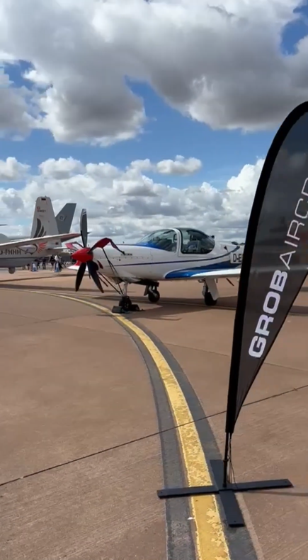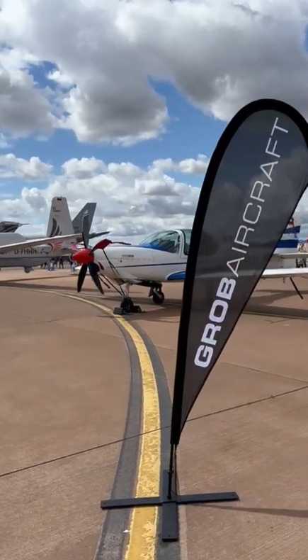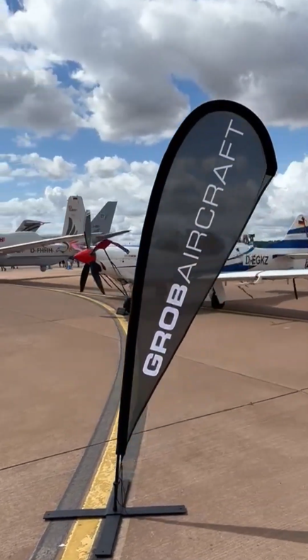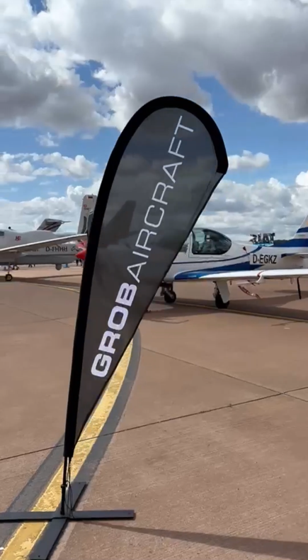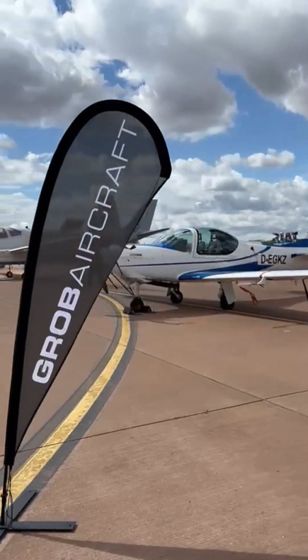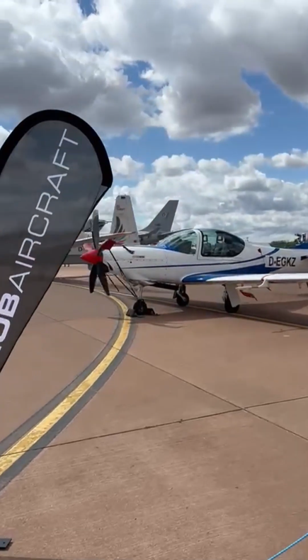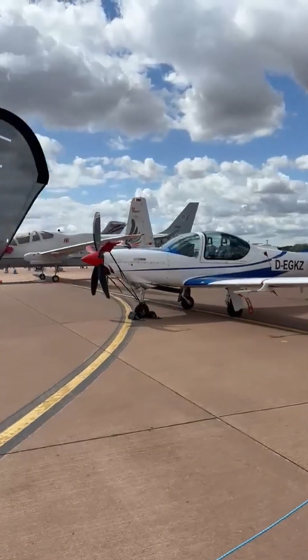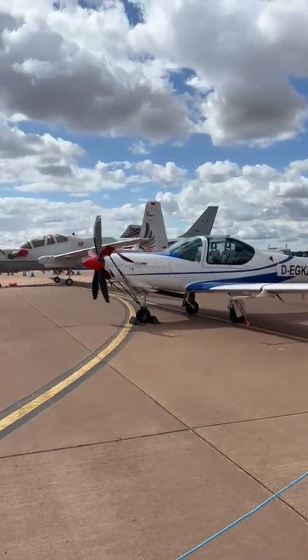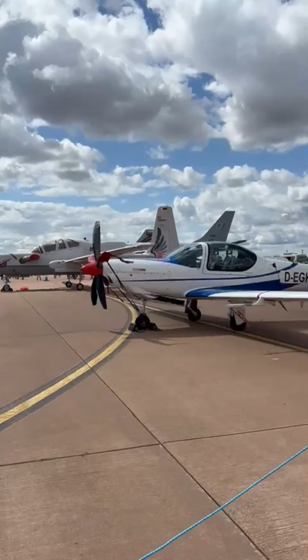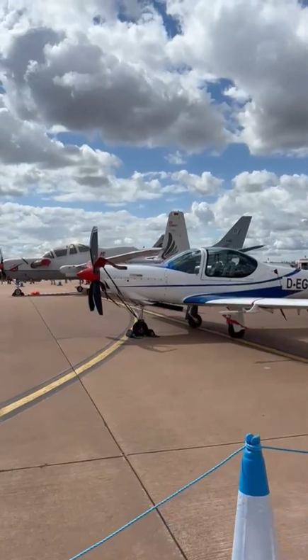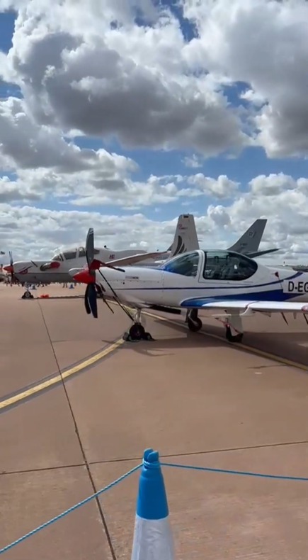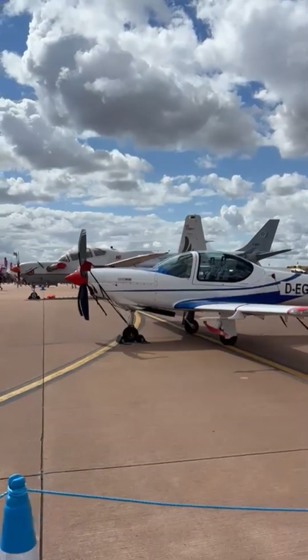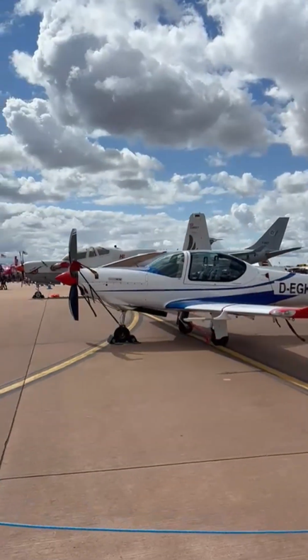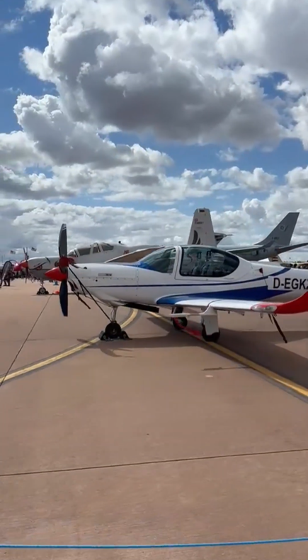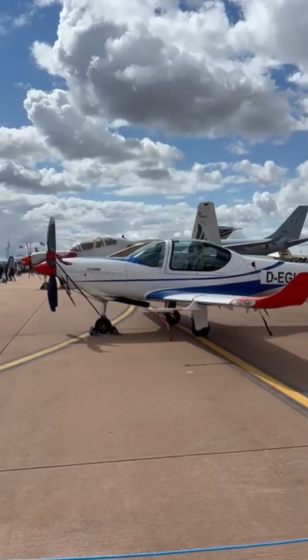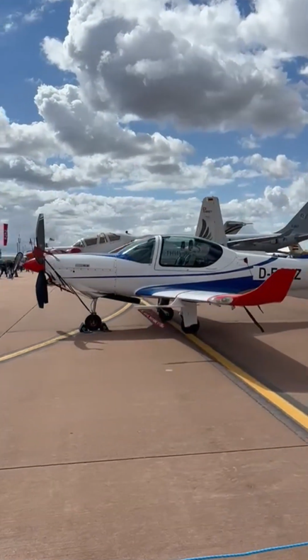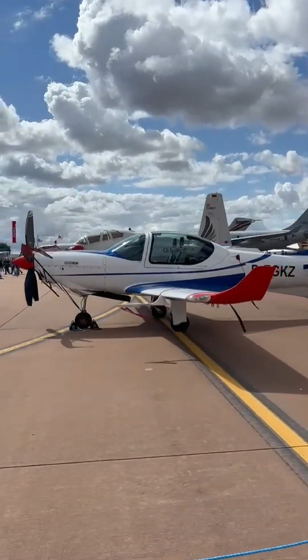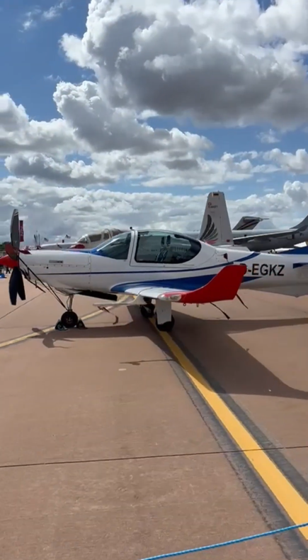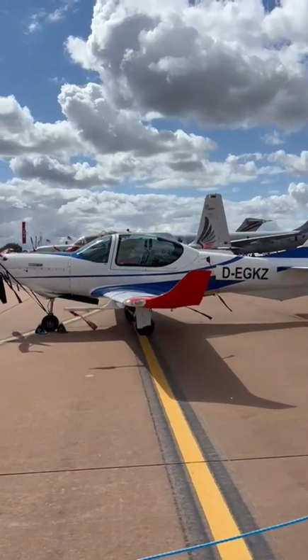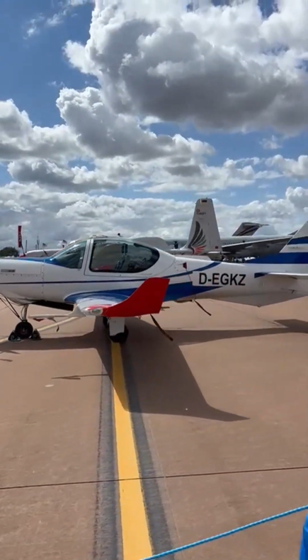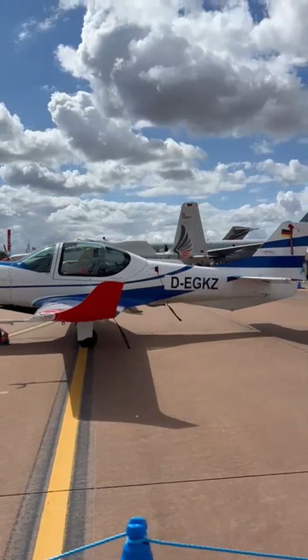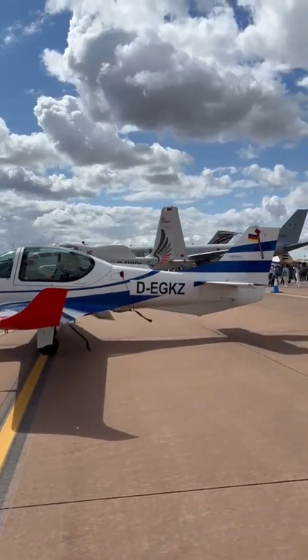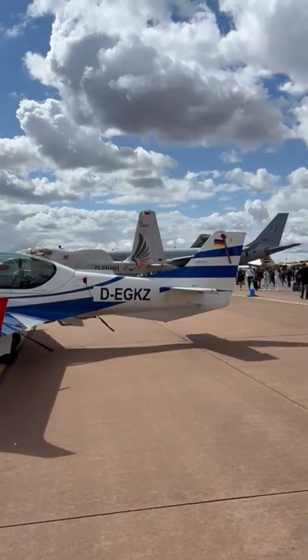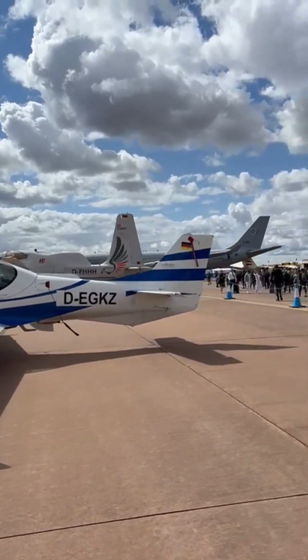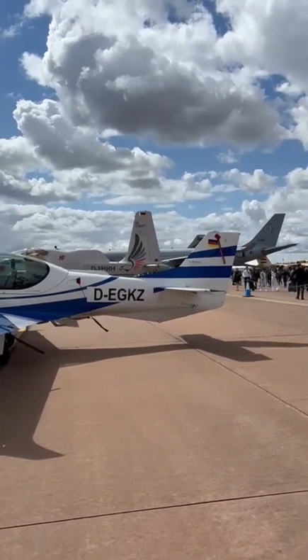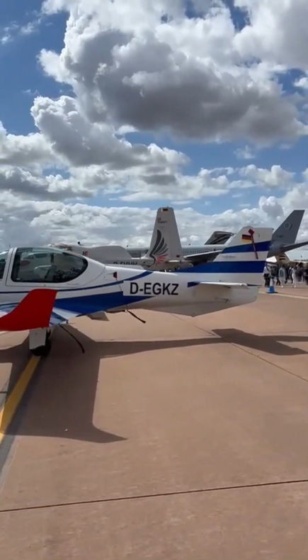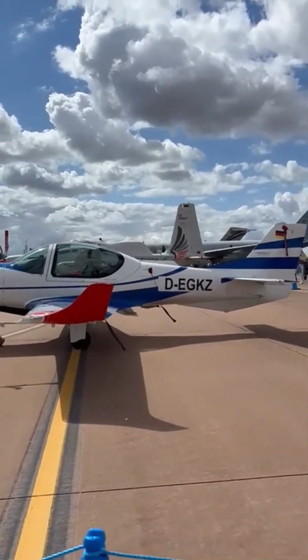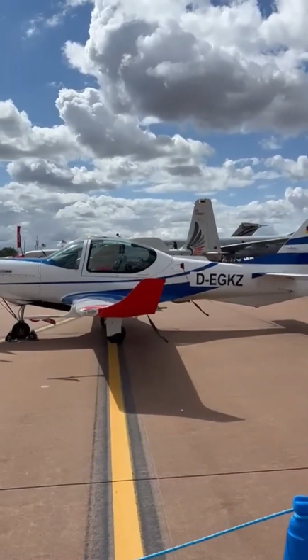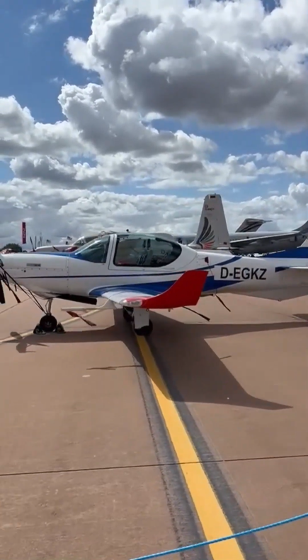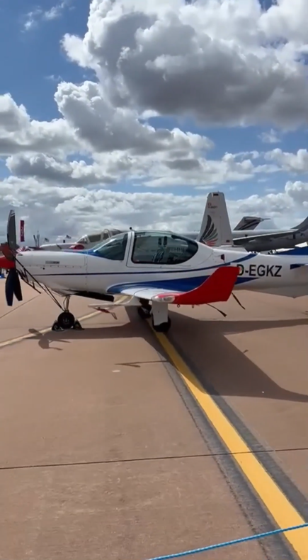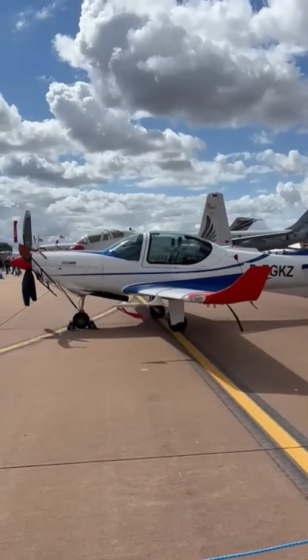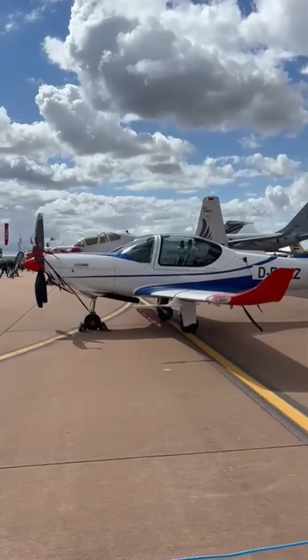The aircraft is fully aerobatic, certified for manoeuvres between plus 6 and minus 4G, which helps students transition from basic training to more advanced high-performance aircraft.